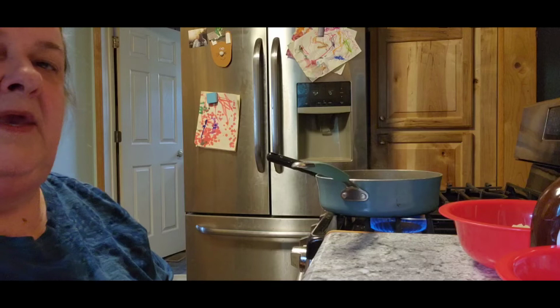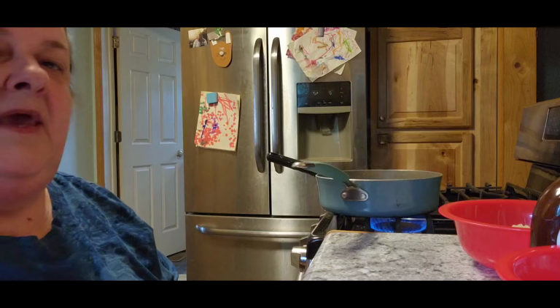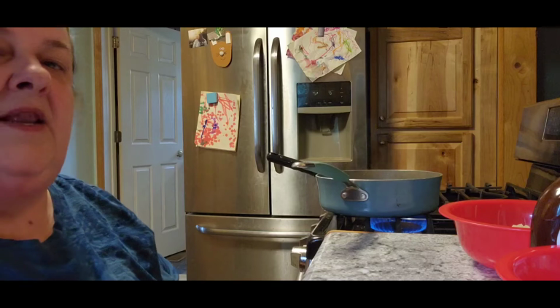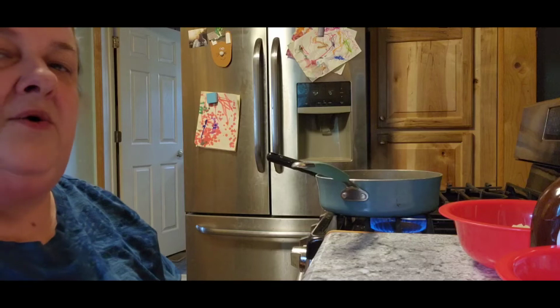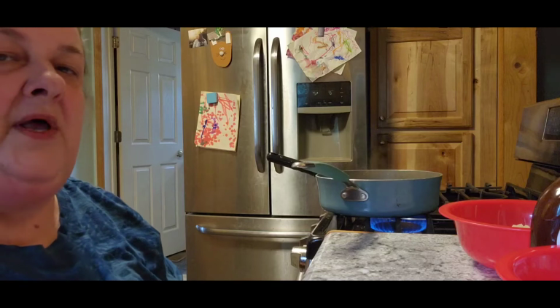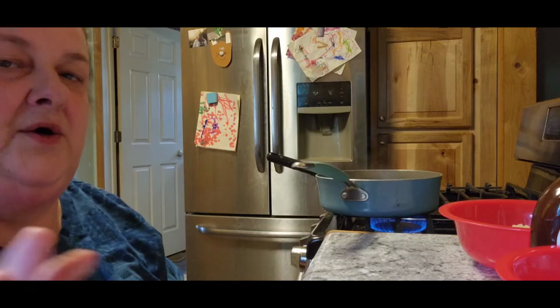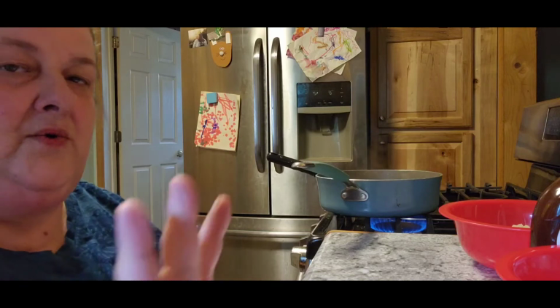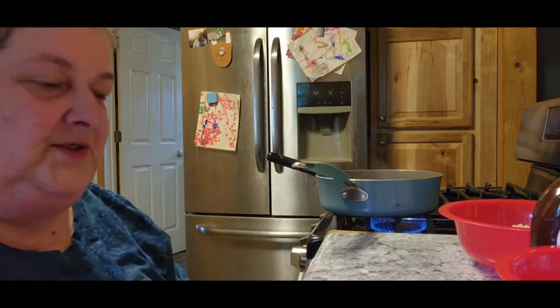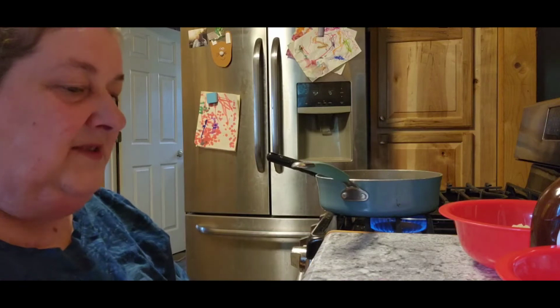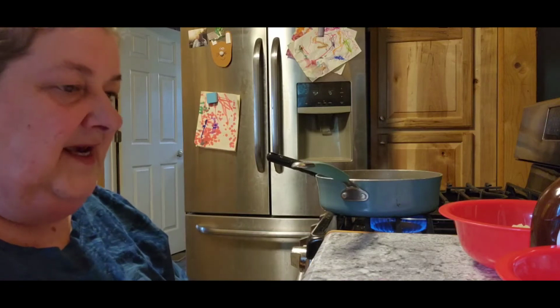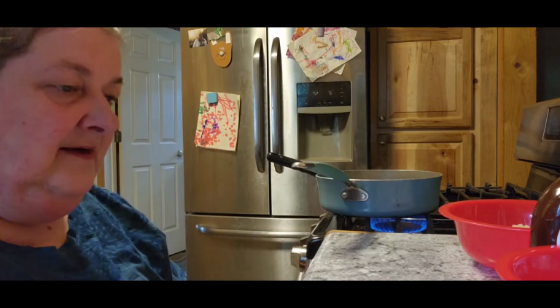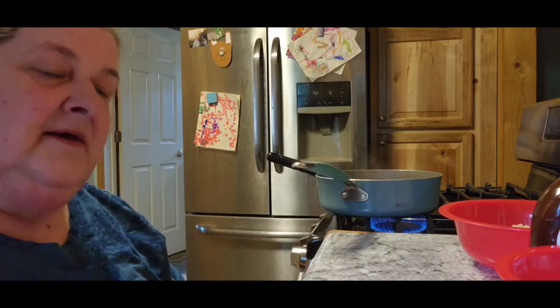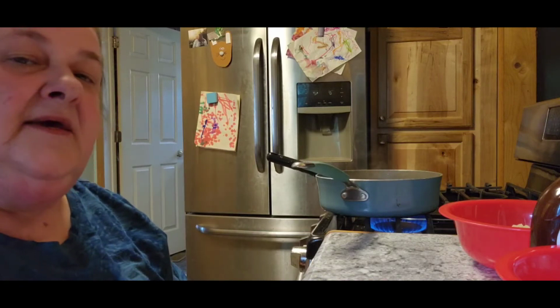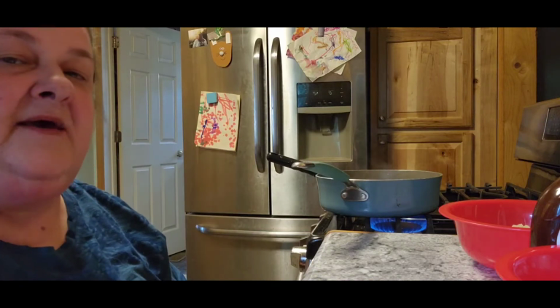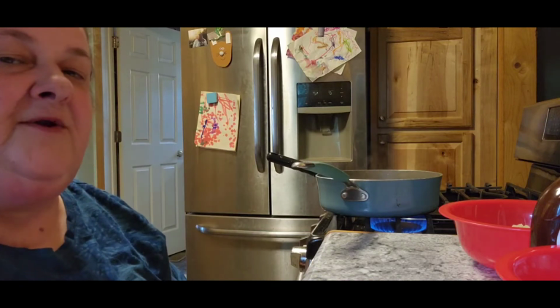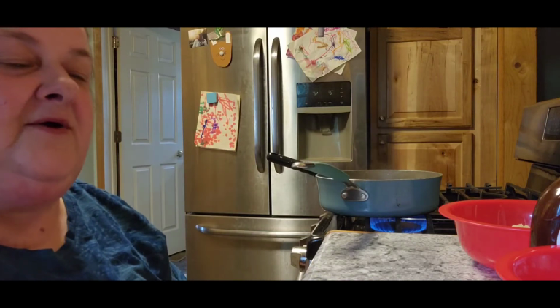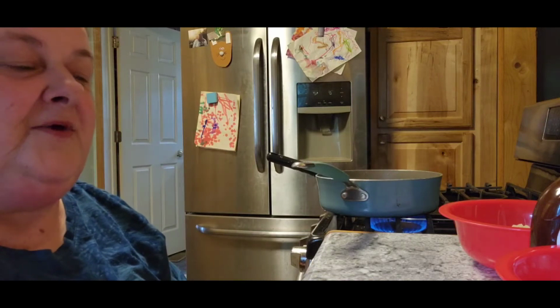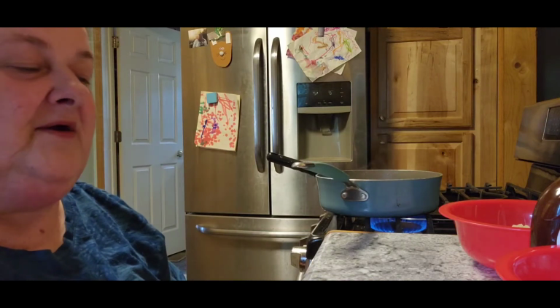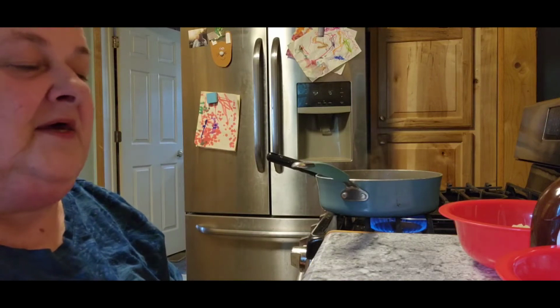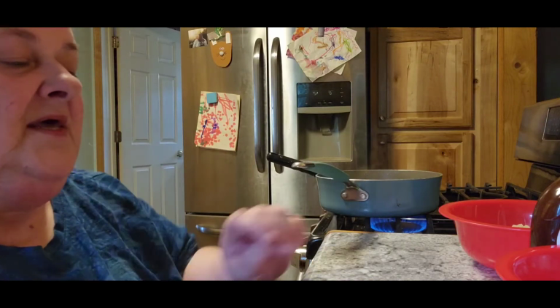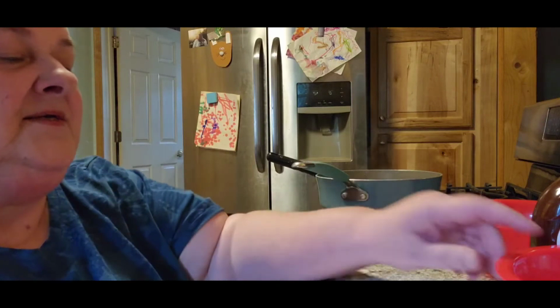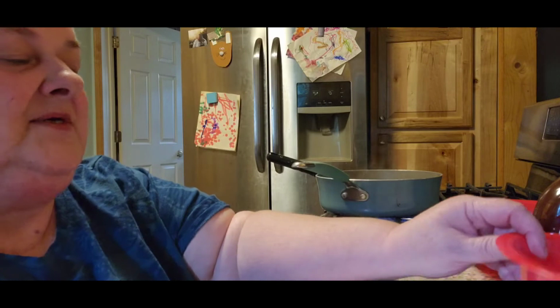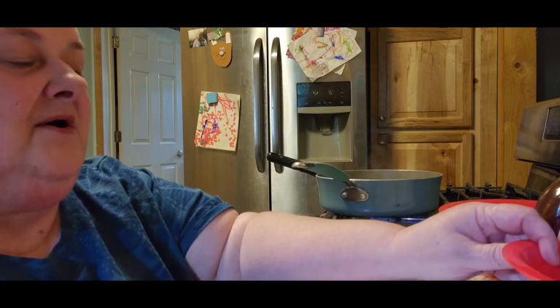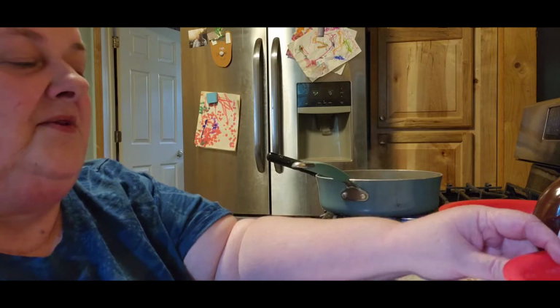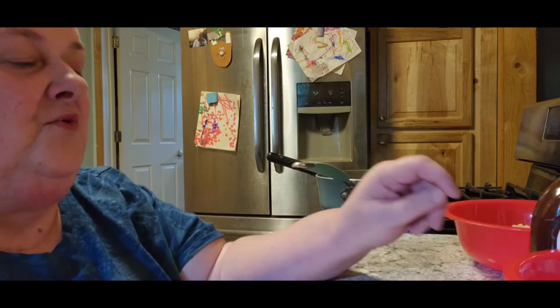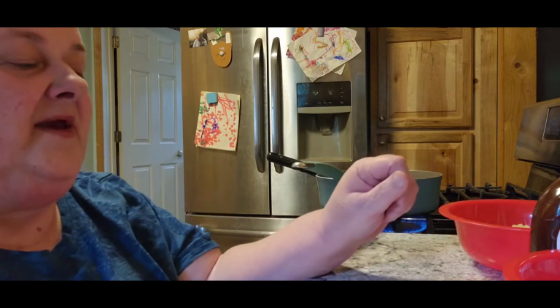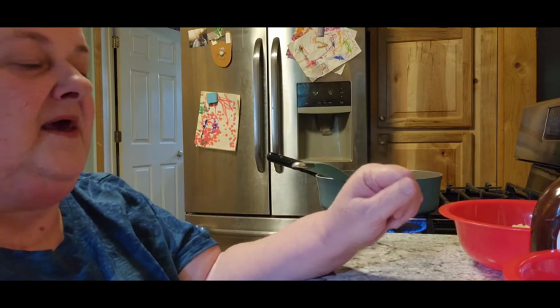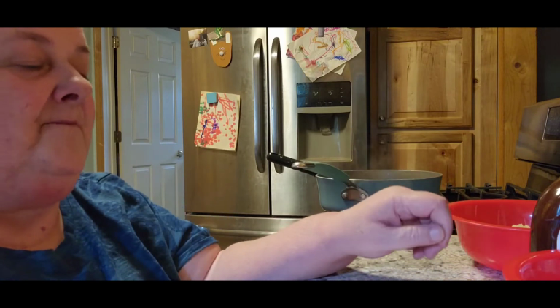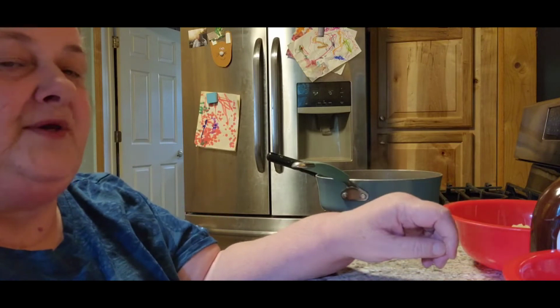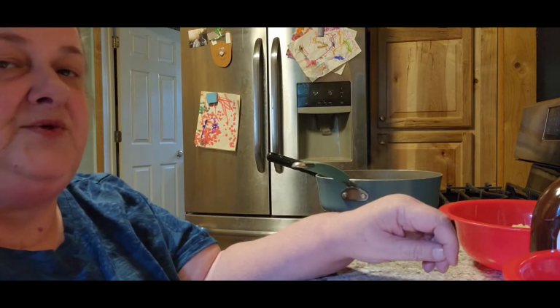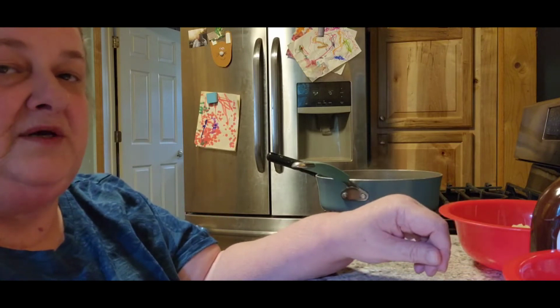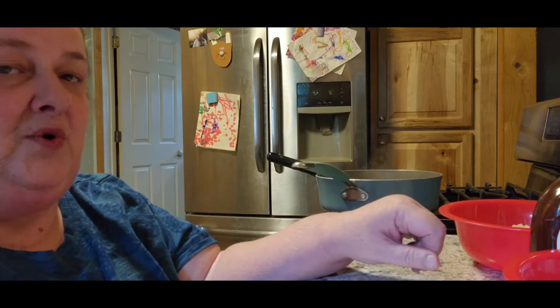Hello, hello, it's Tuesday. Time for another healthy meal. This one is called the Hawaiian Barbecue Chicken Bowl.